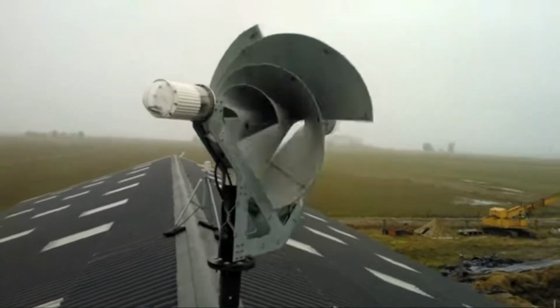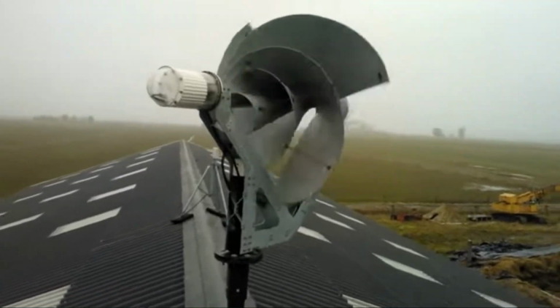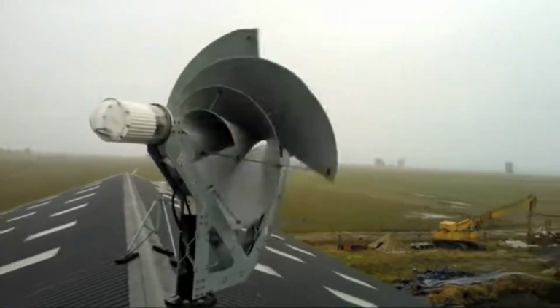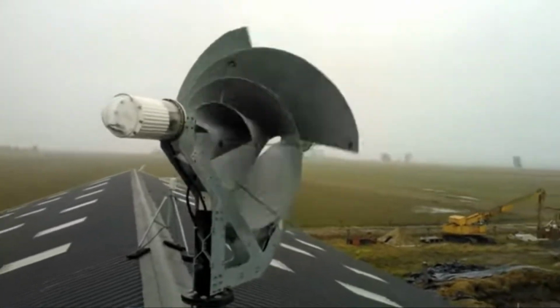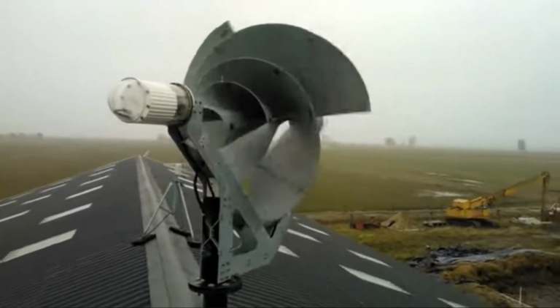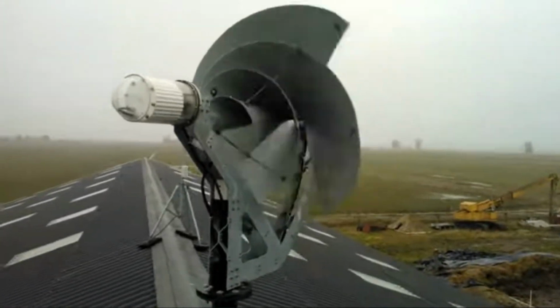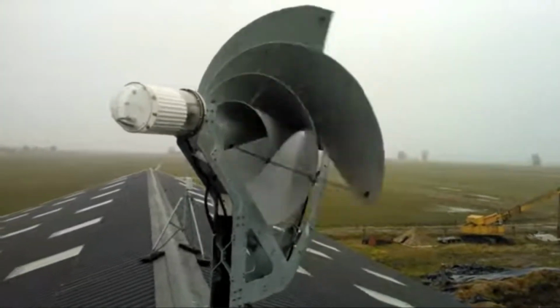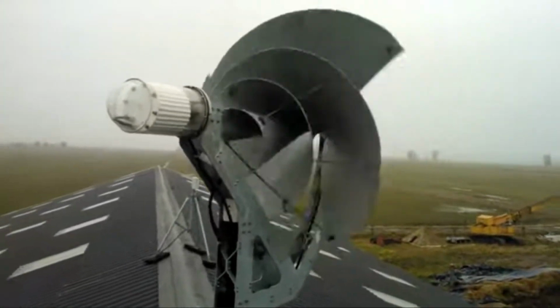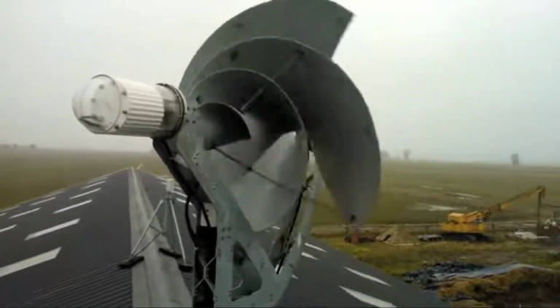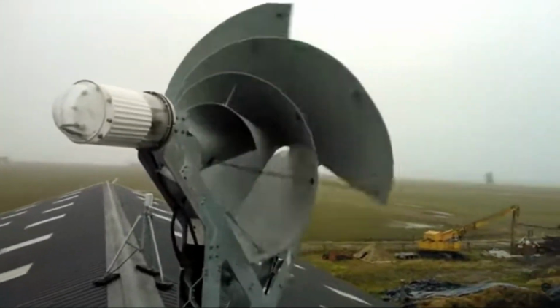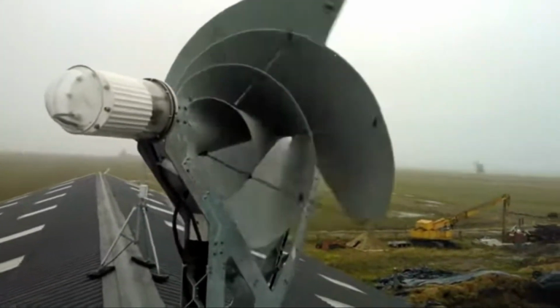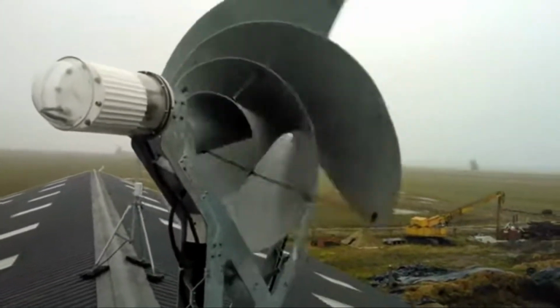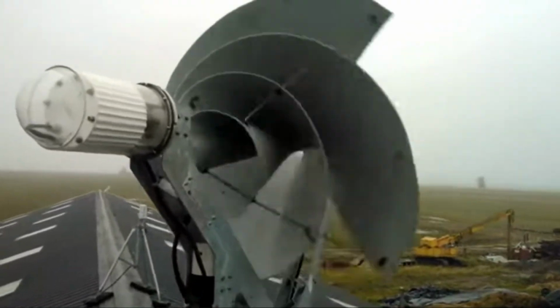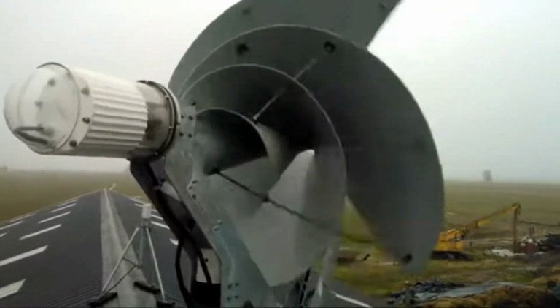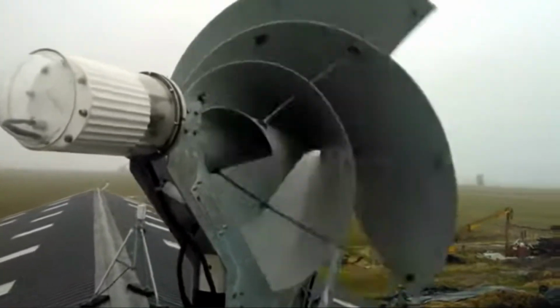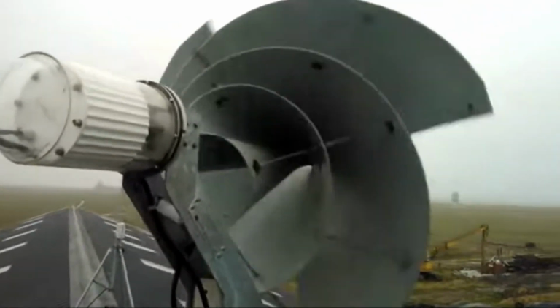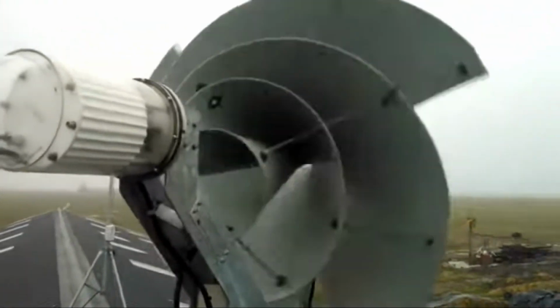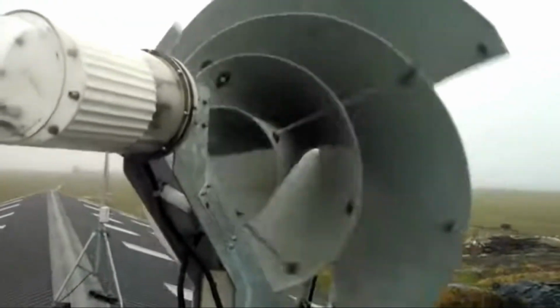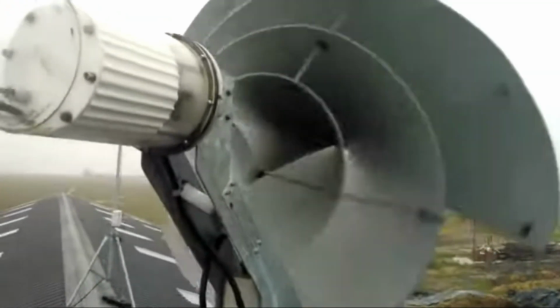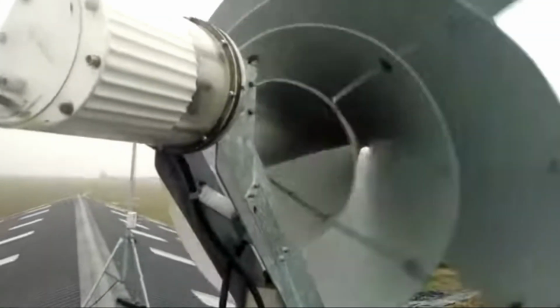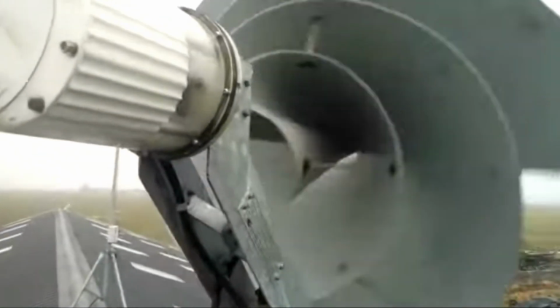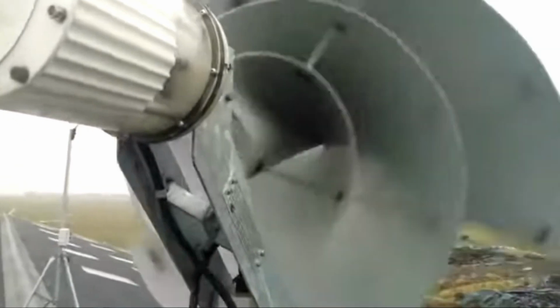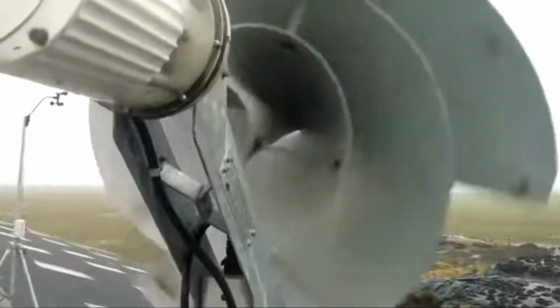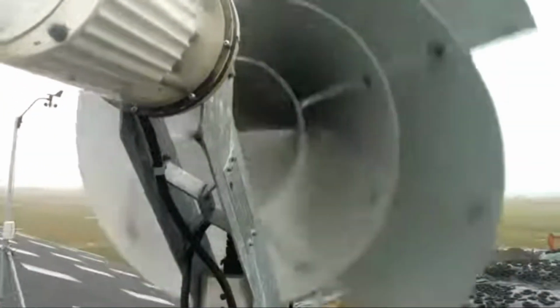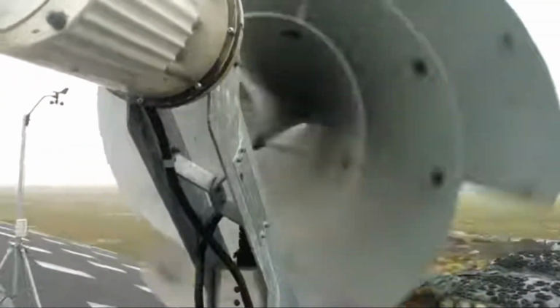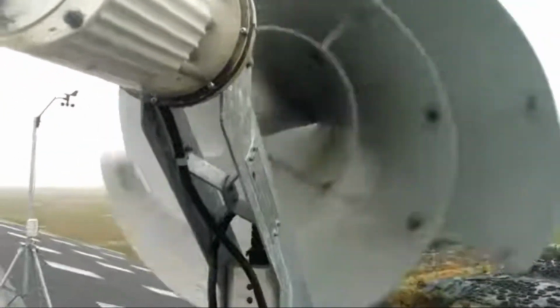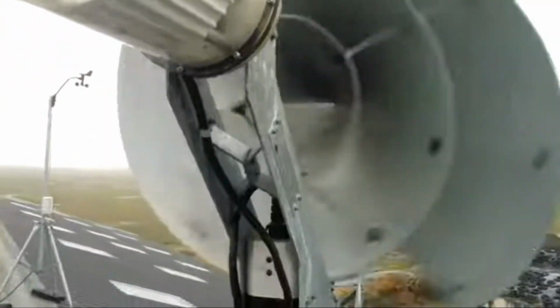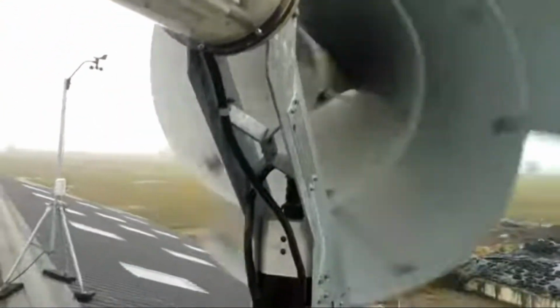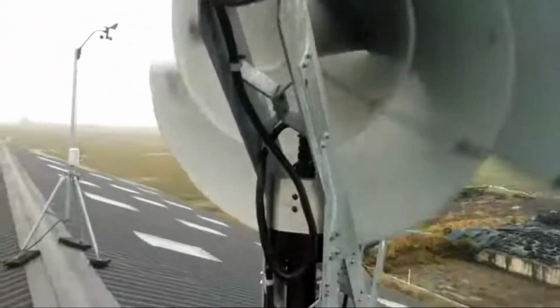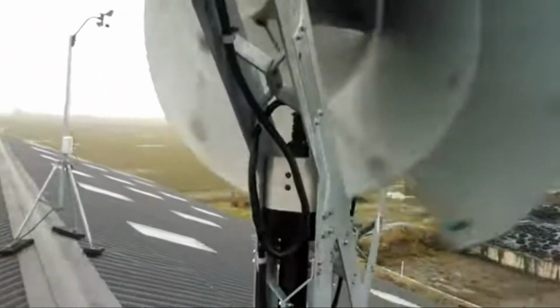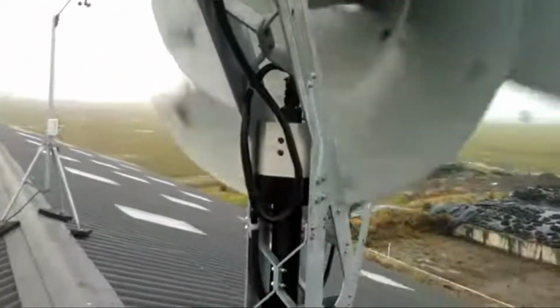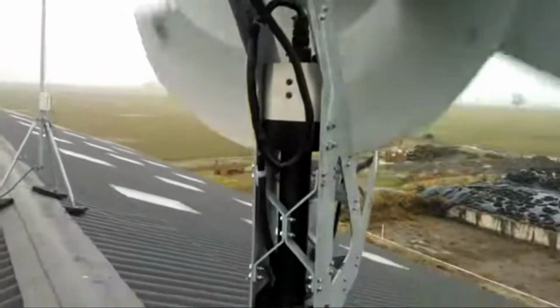In this video, we are going to look at a uniquely shaped efficient wind turbine that has been built for urban environments, called the Liam, or the Archimedes wind turbine.